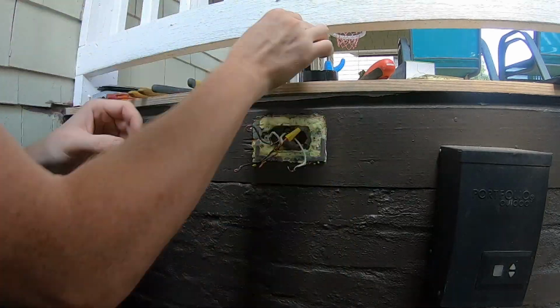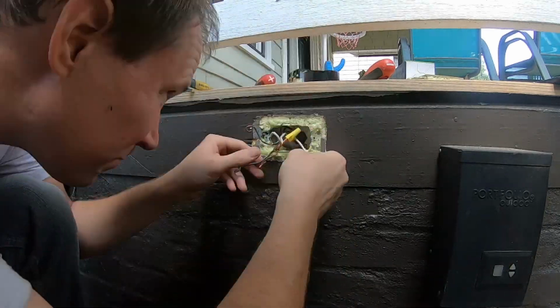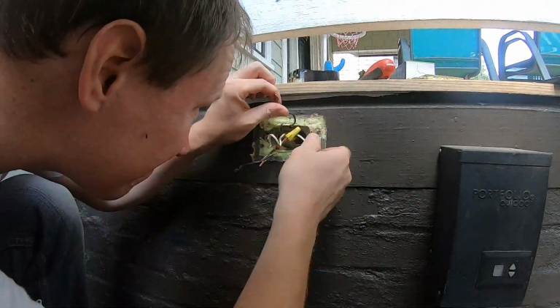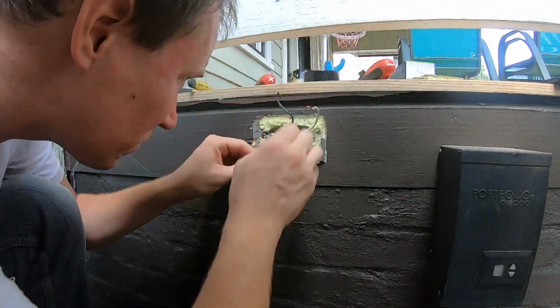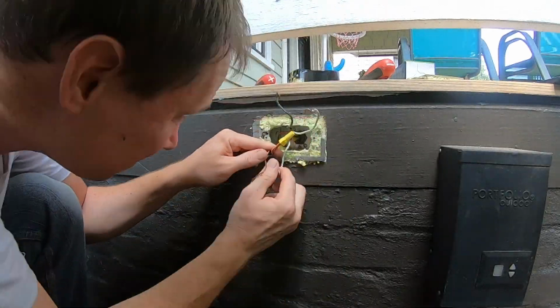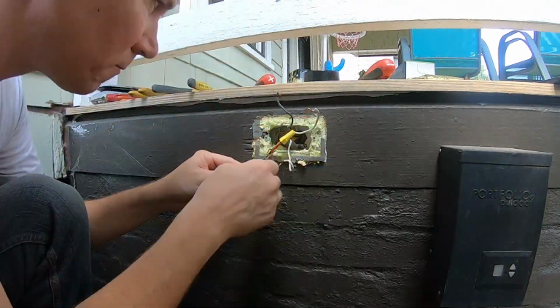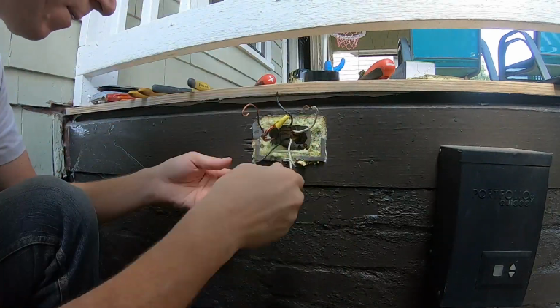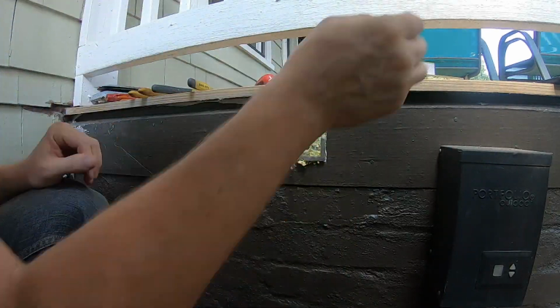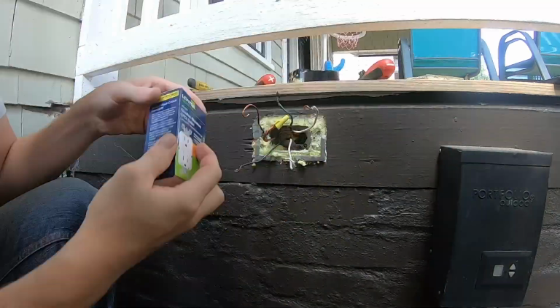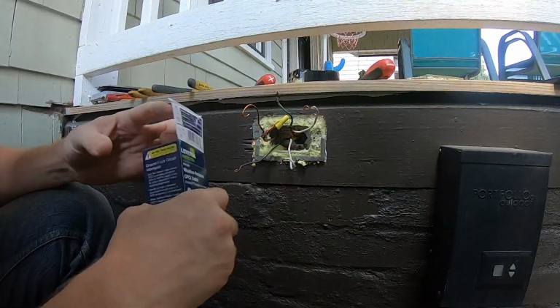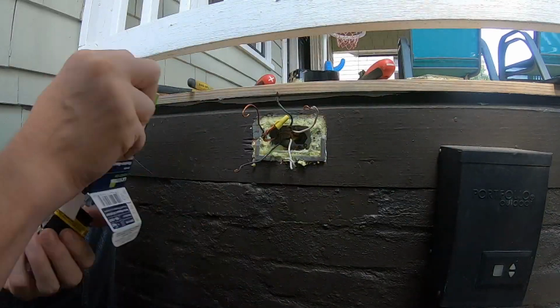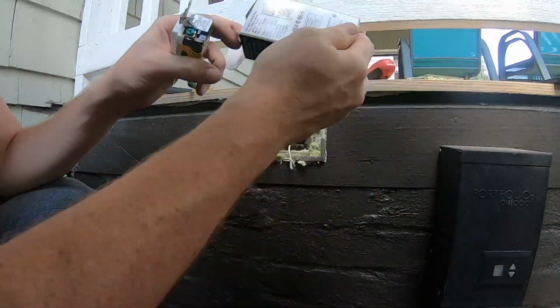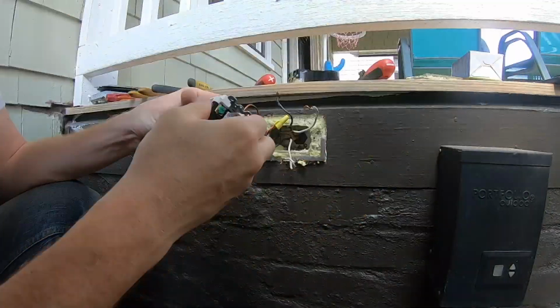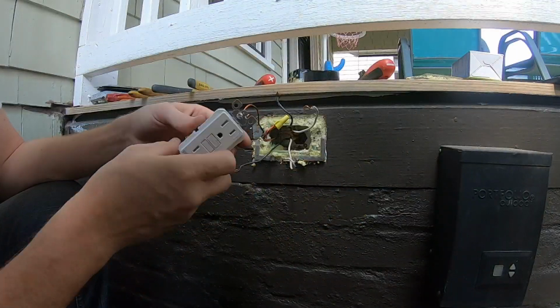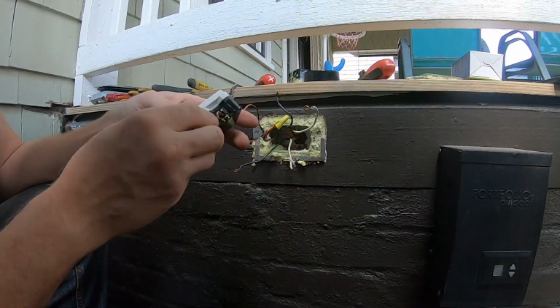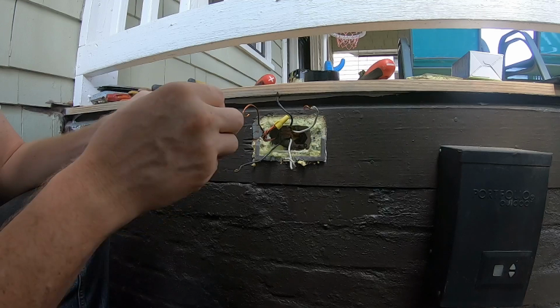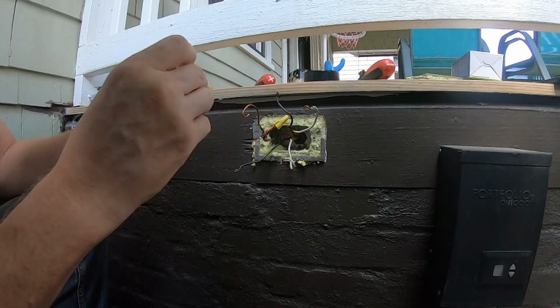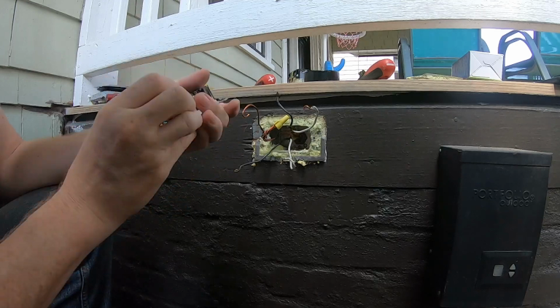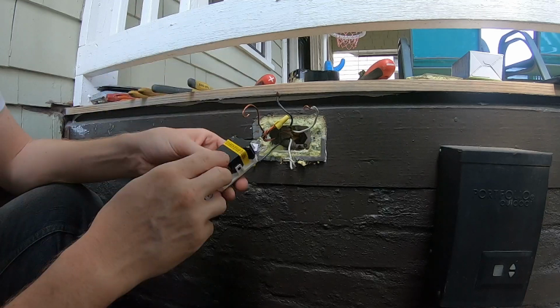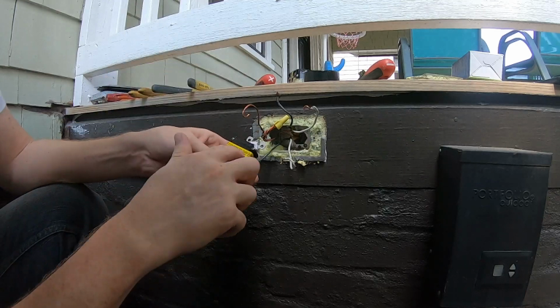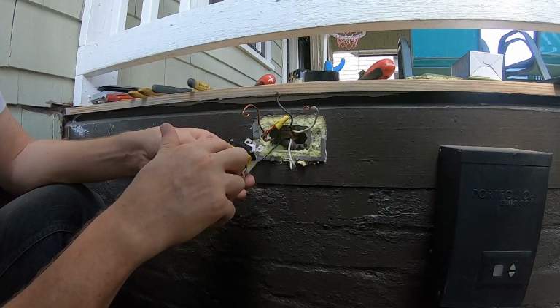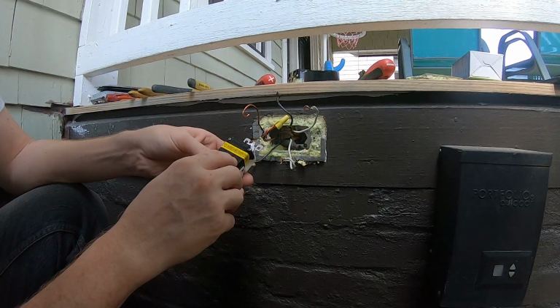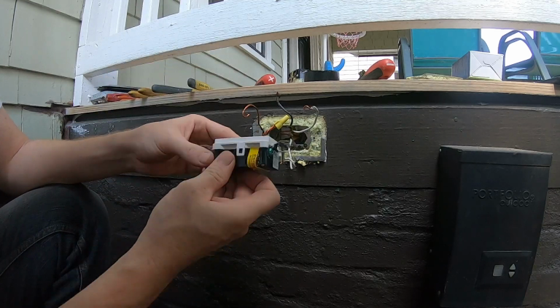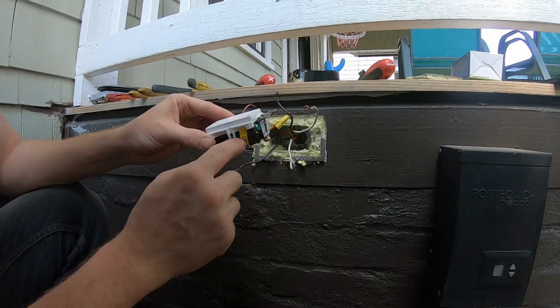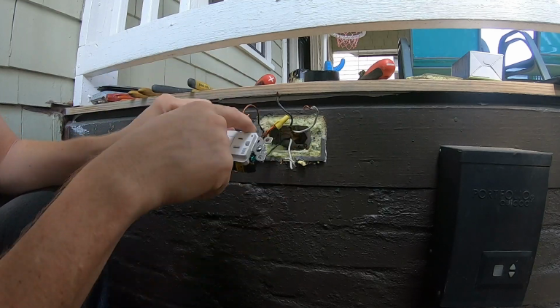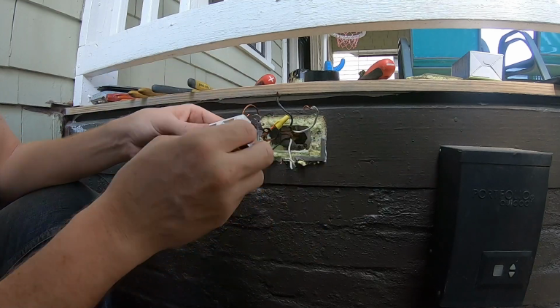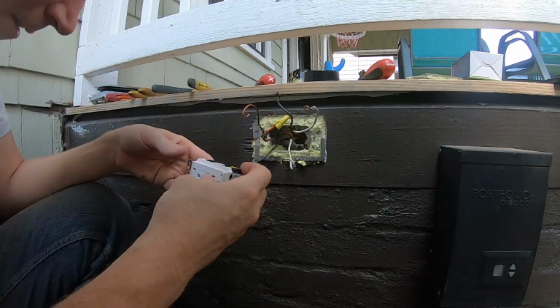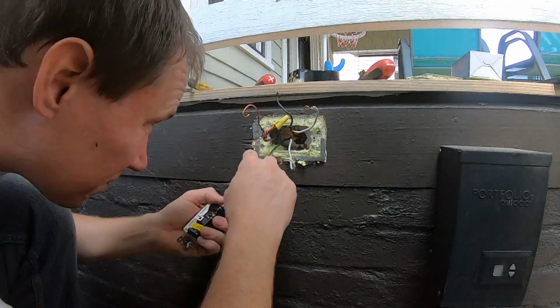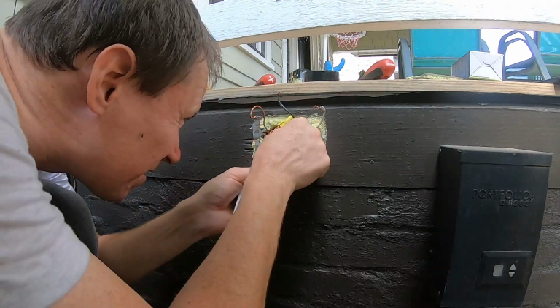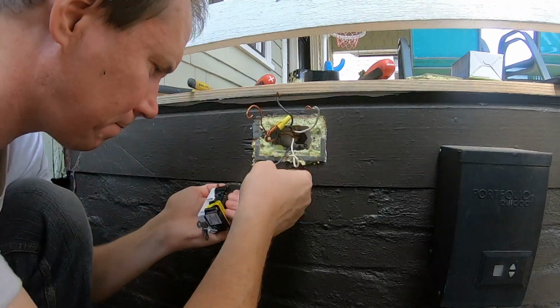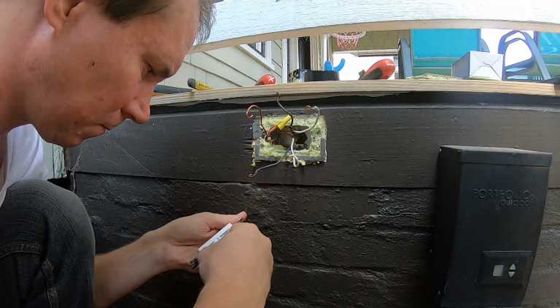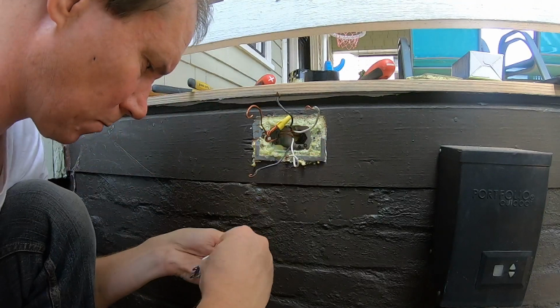This is because when dealing with GFCIs, there is an orientation that needs to be adhered to. And as seen here, you have a yellow sticker that guides you in how to connect the wires.